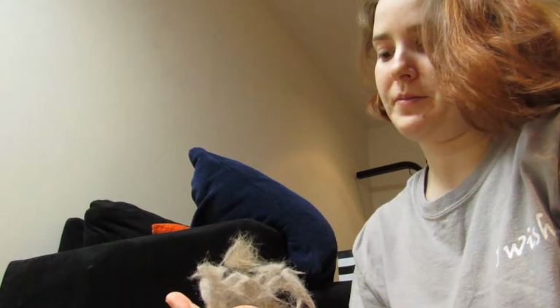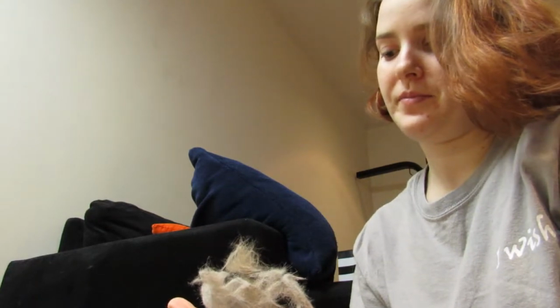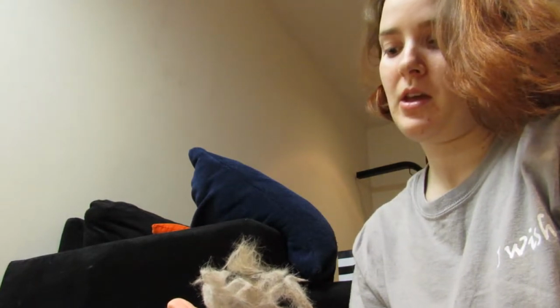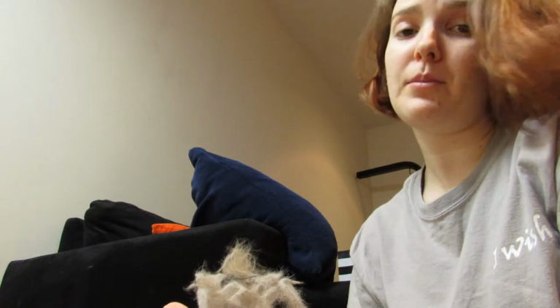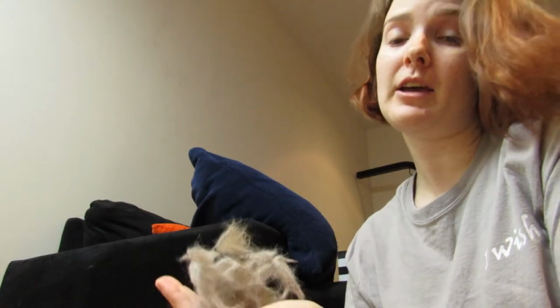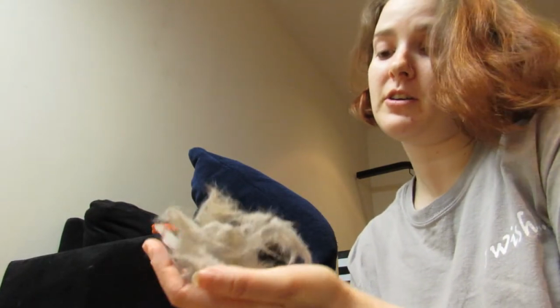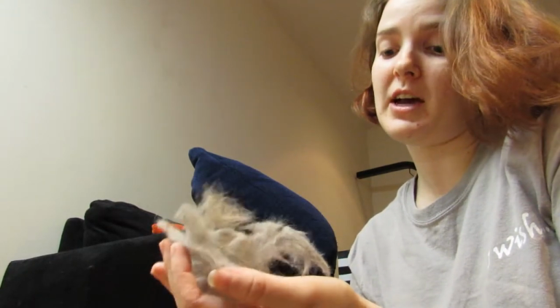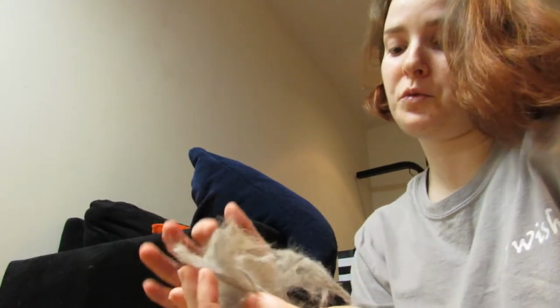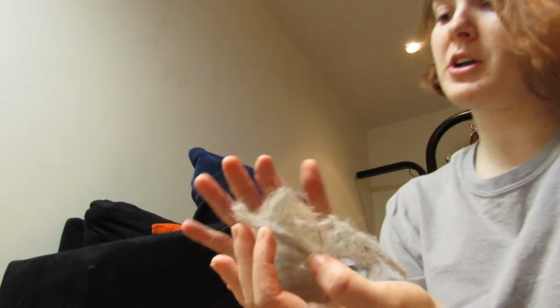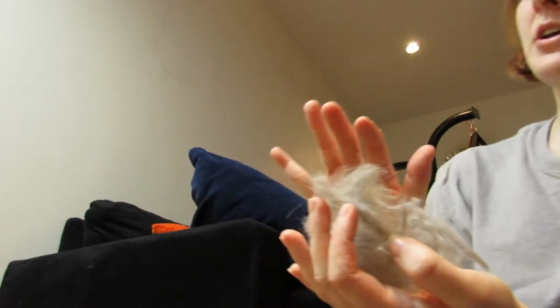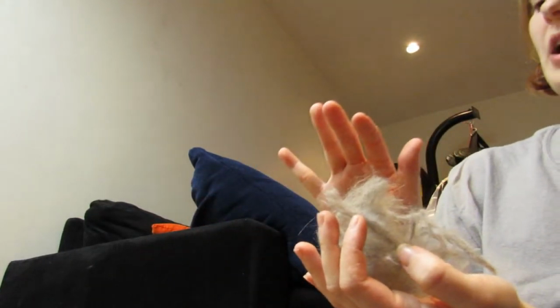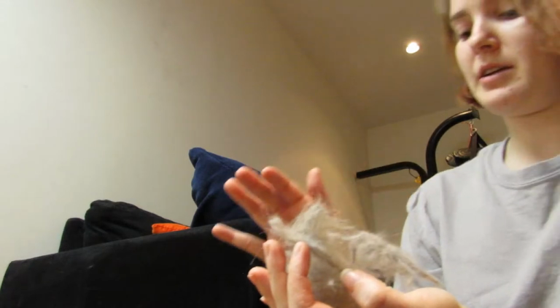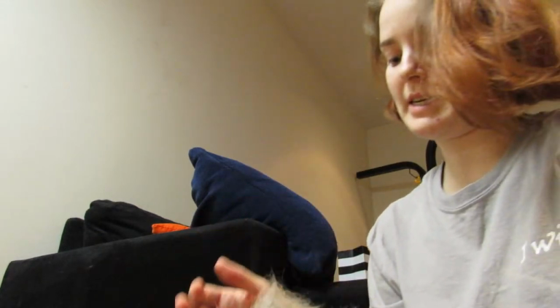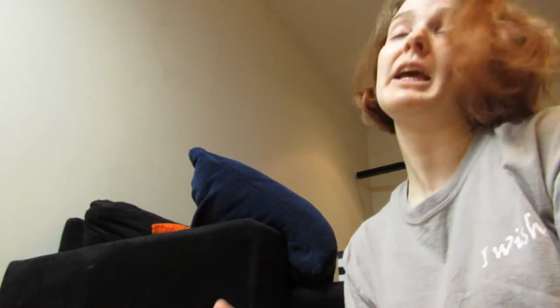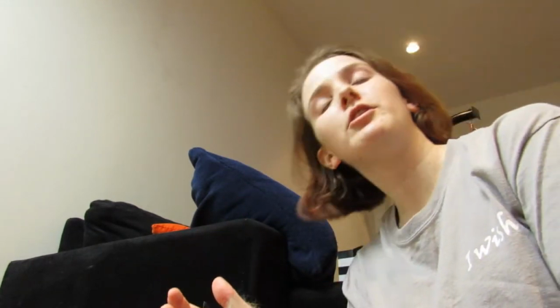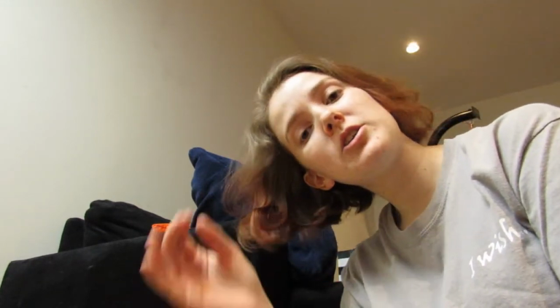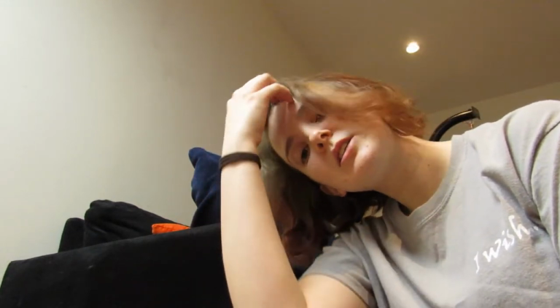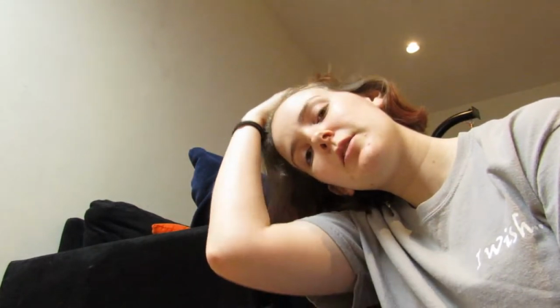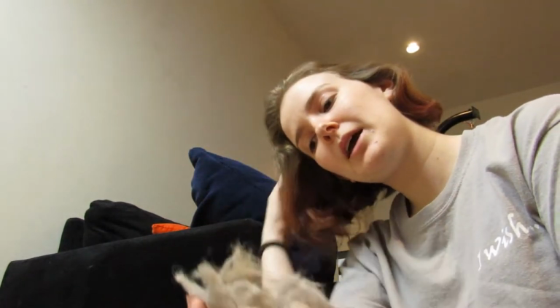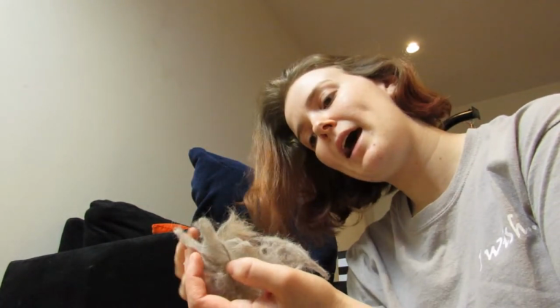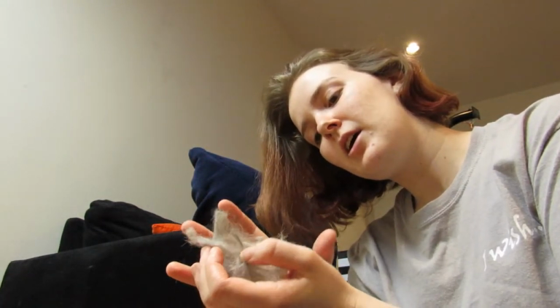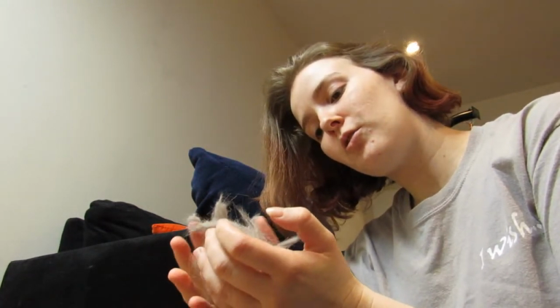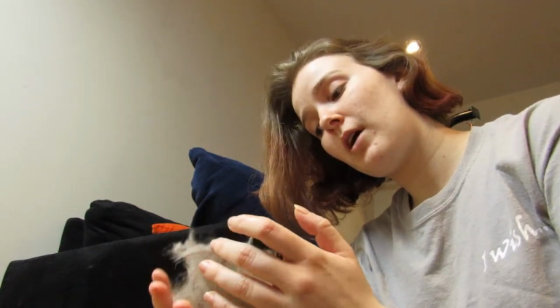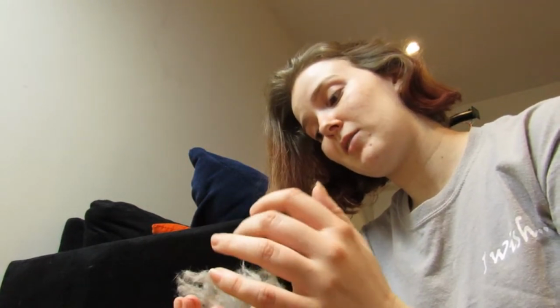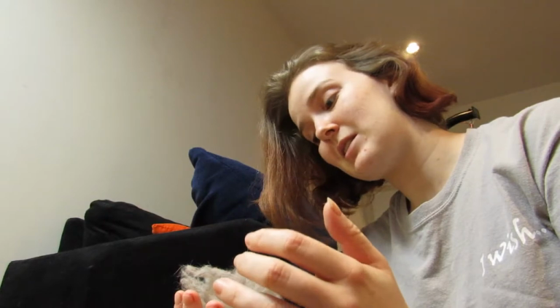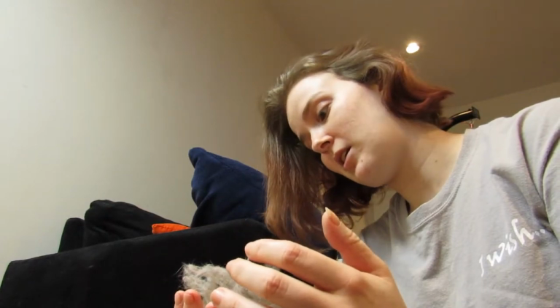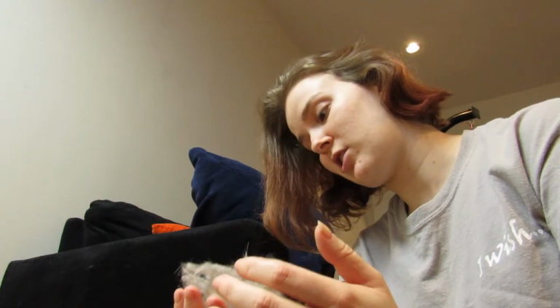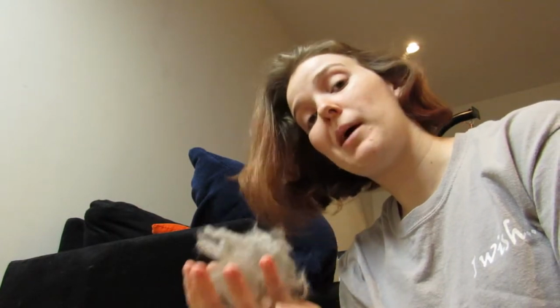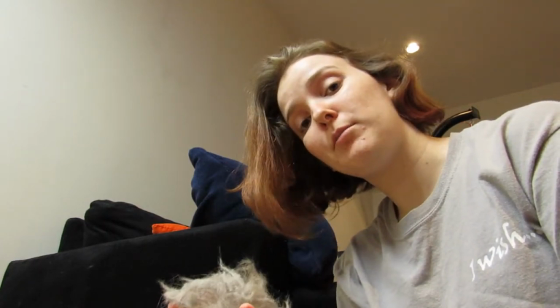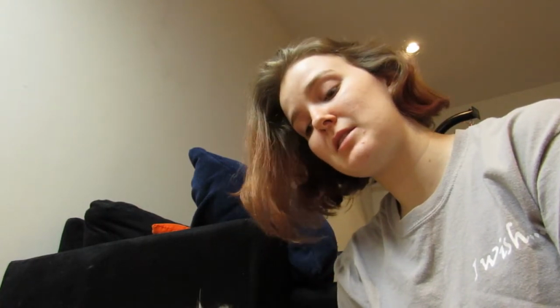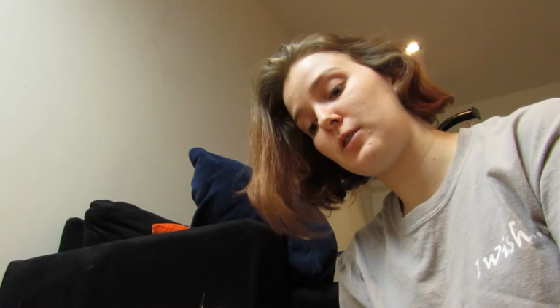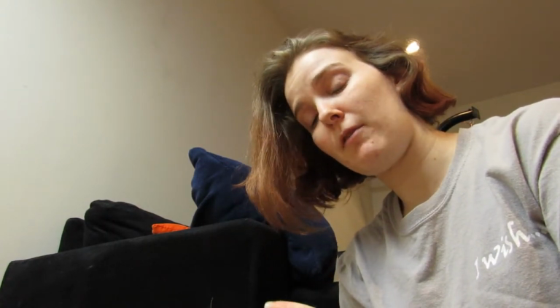The Furminator does work. I have not tested any other brushes on my cat, nor have I ever tested another brush in my life — this is the first time I've used one.